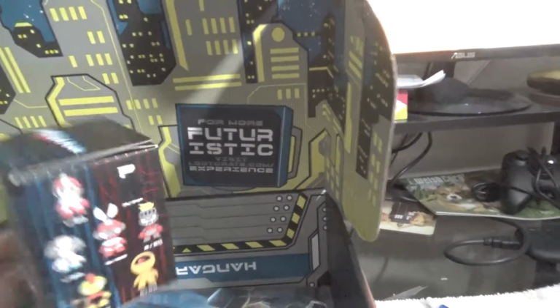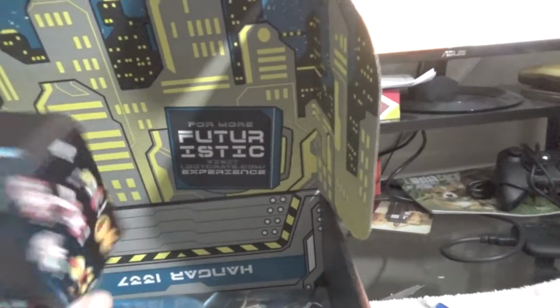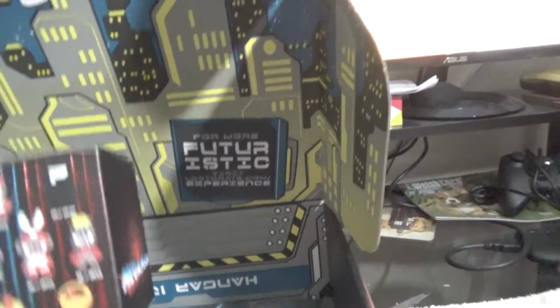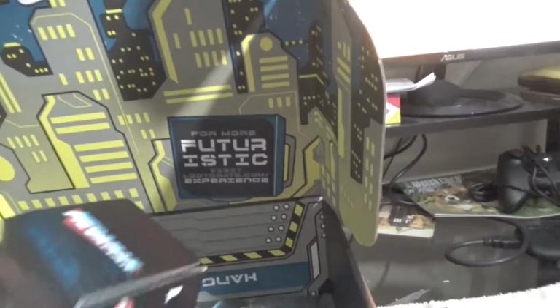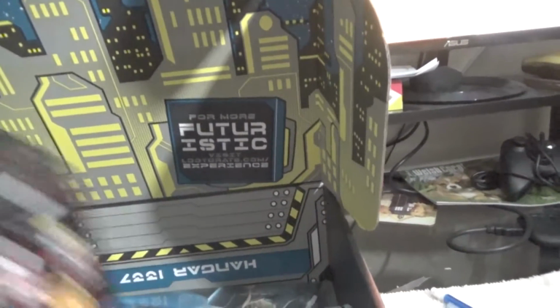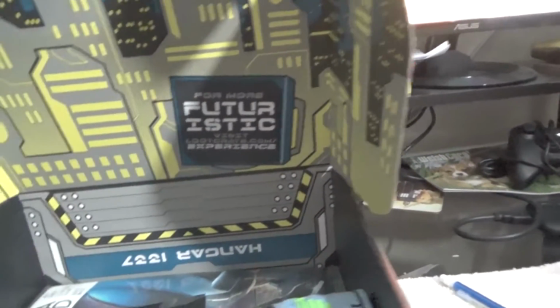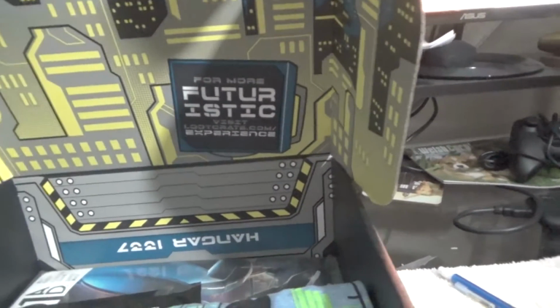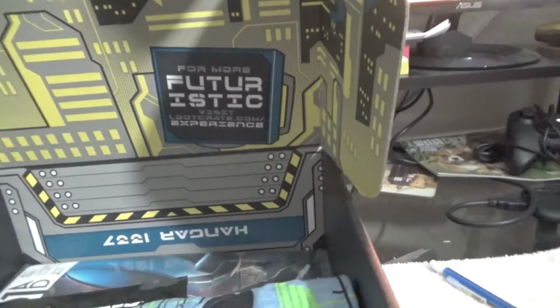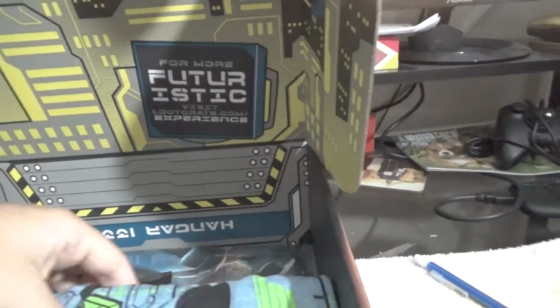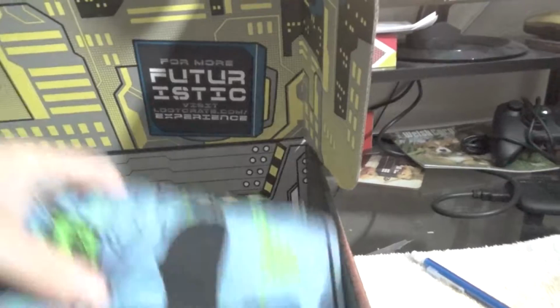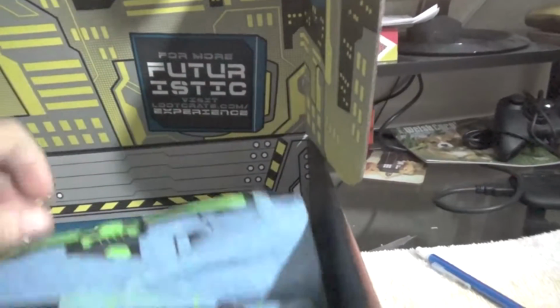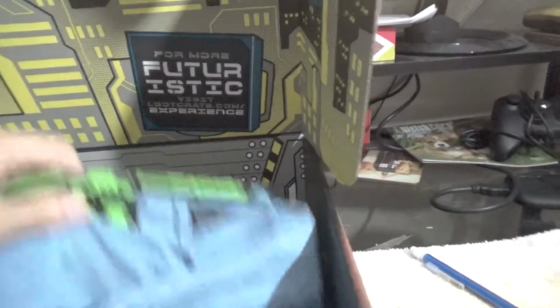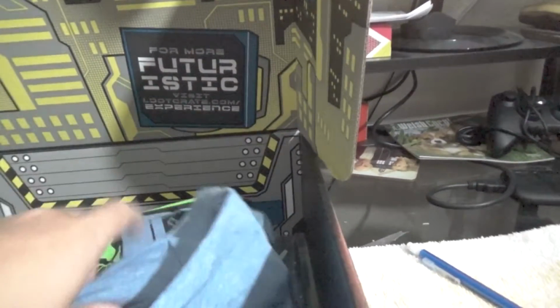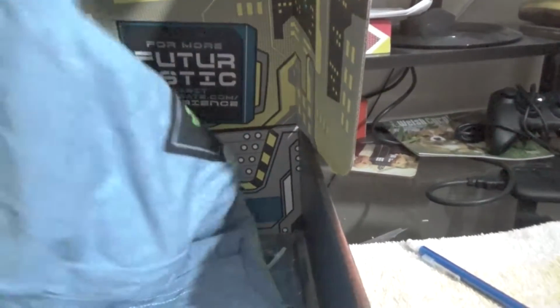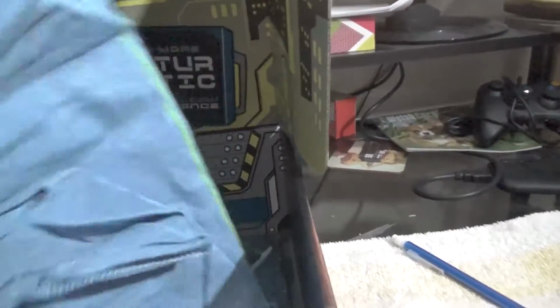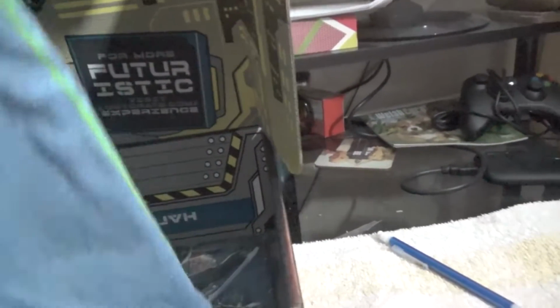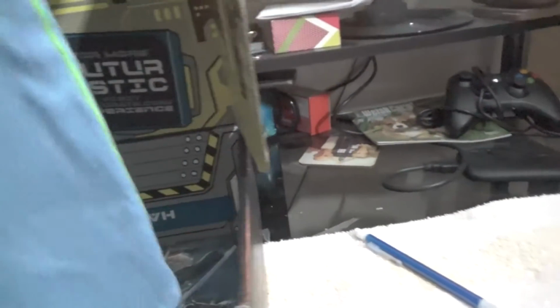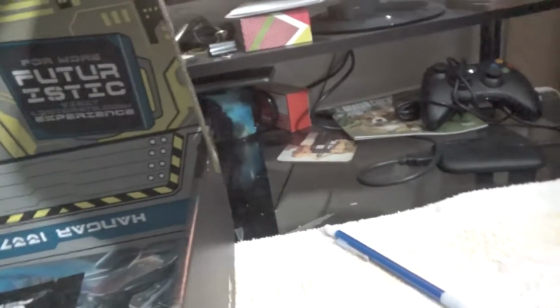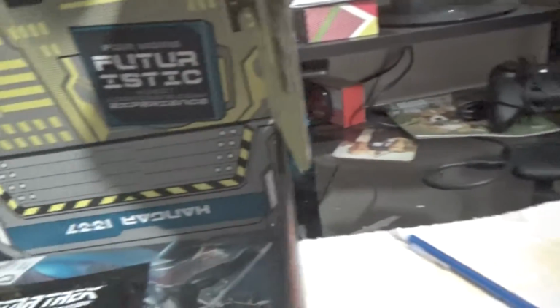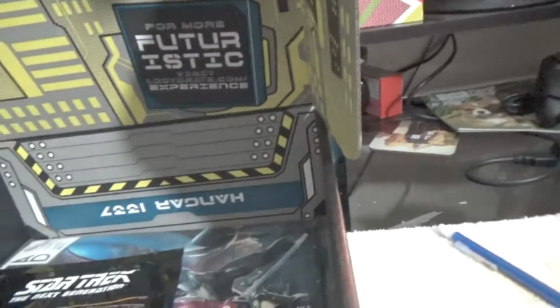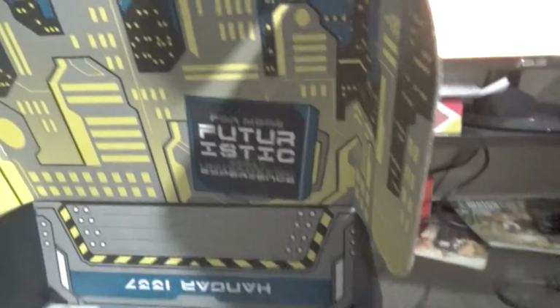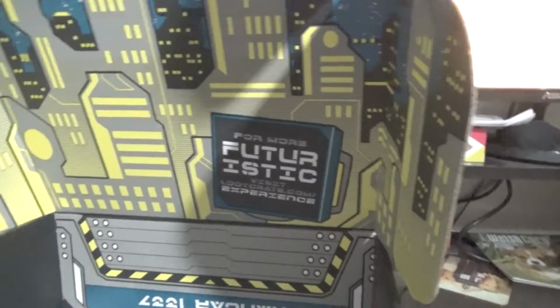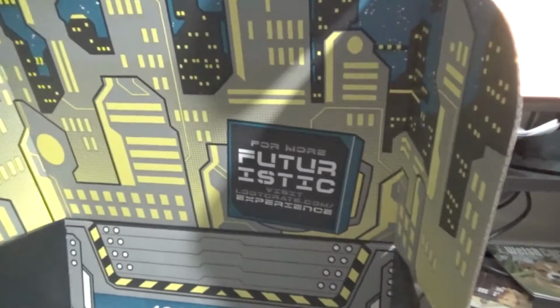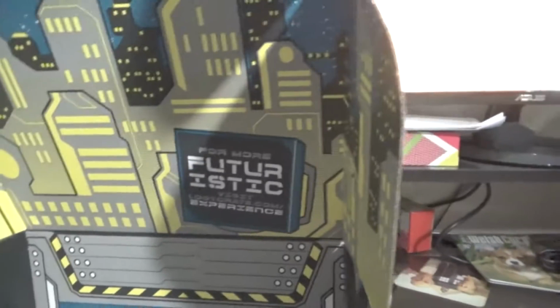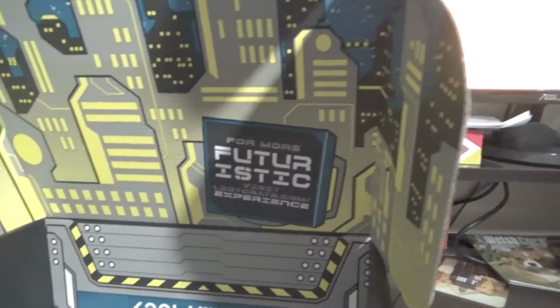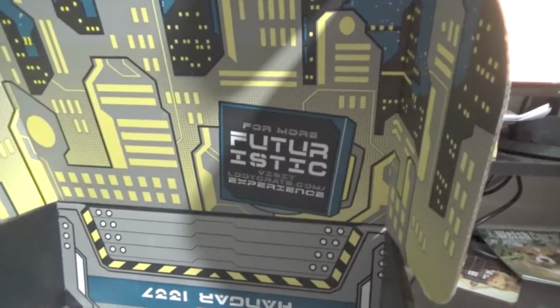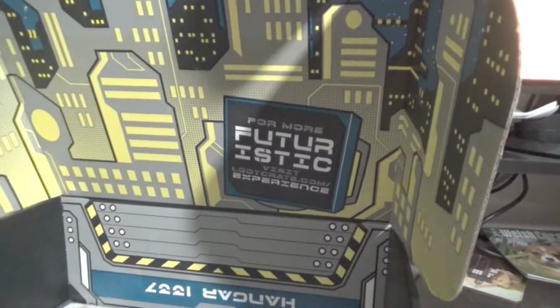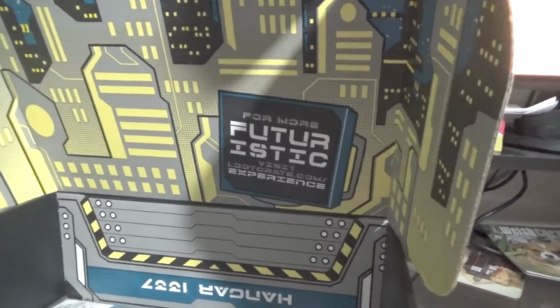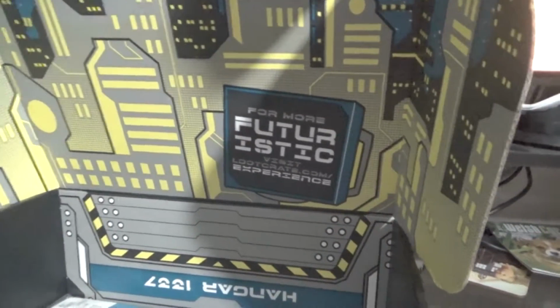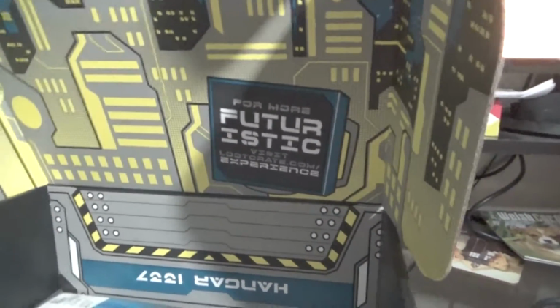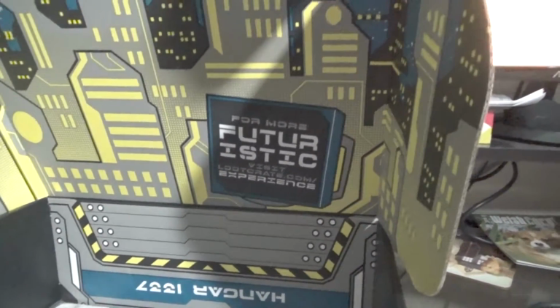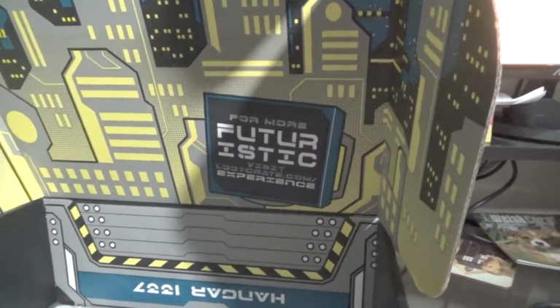Mega Man mystery figure. We'll open that here shortly. I'm not too sure what this is. I know it's a t-shirt, but as for what the t-shirt is?